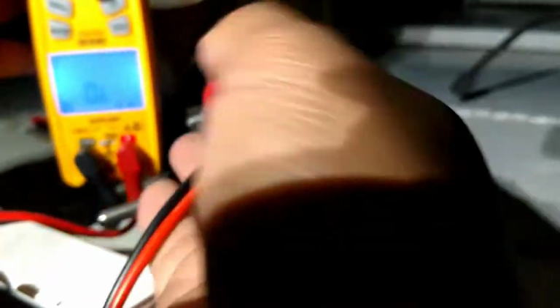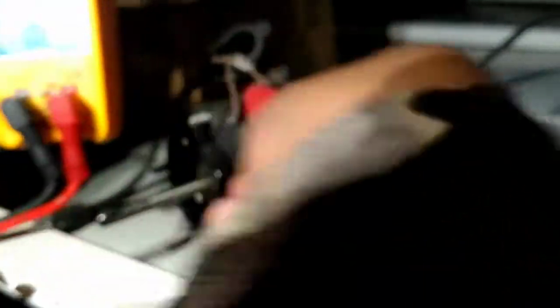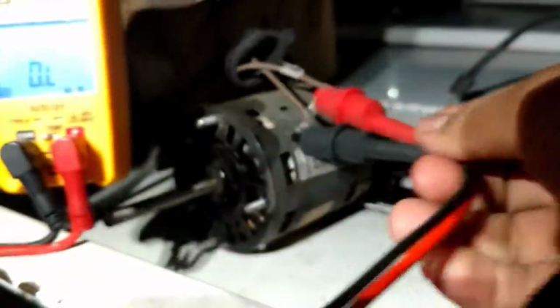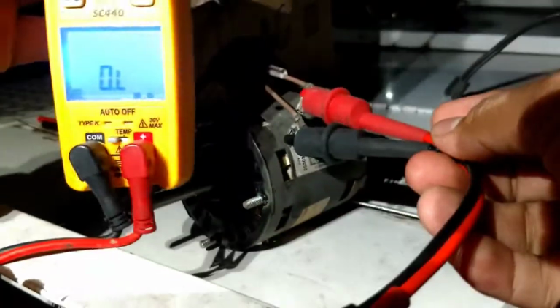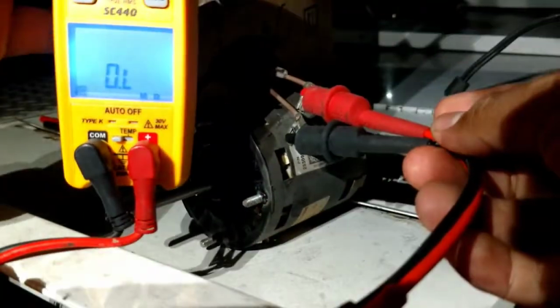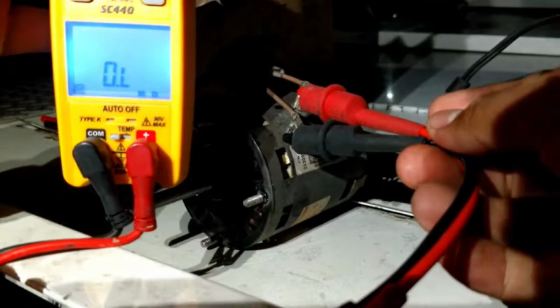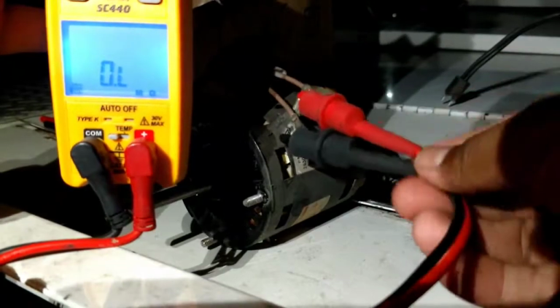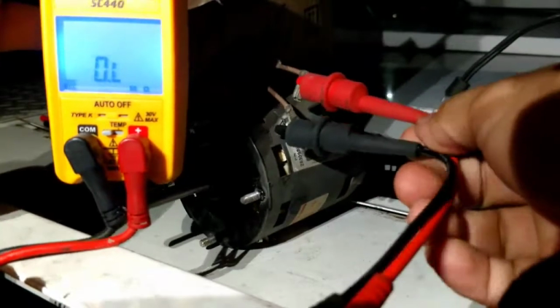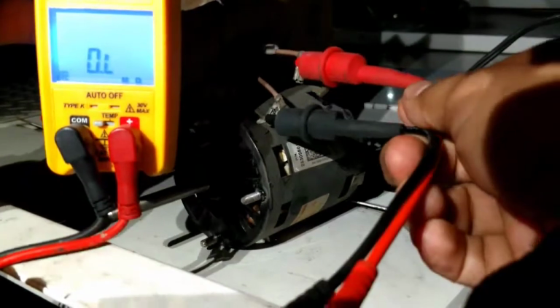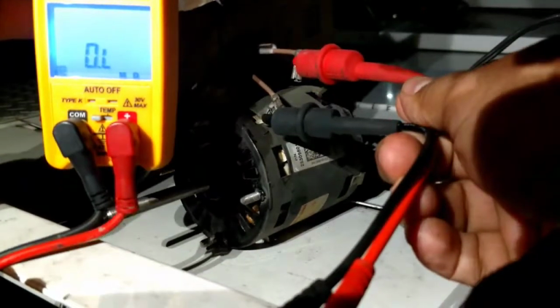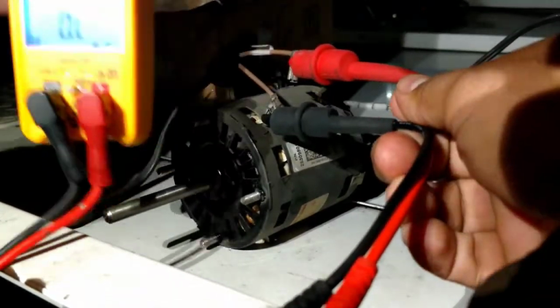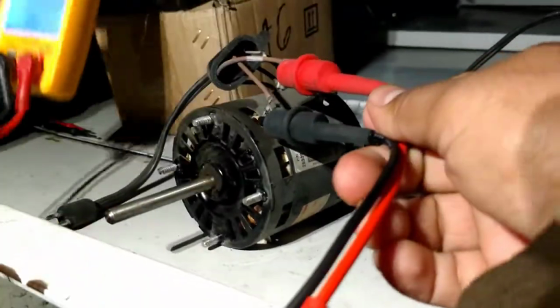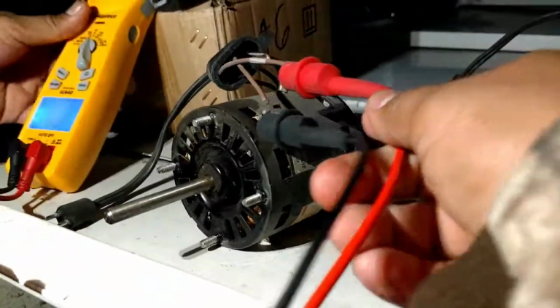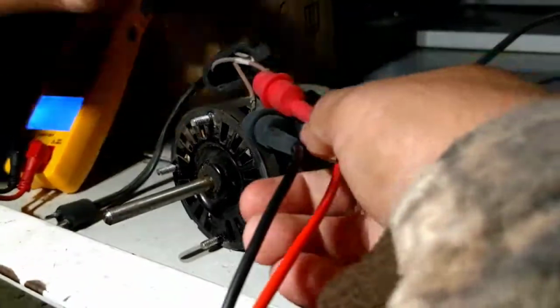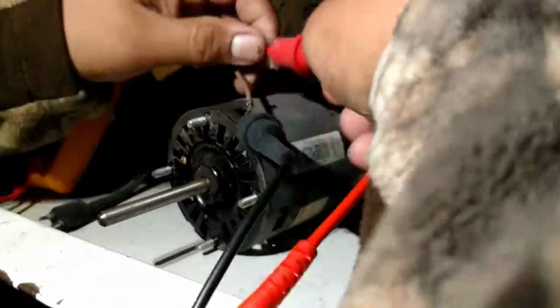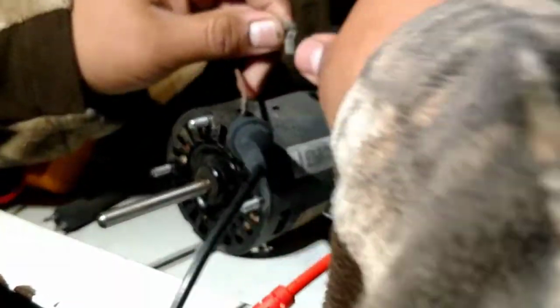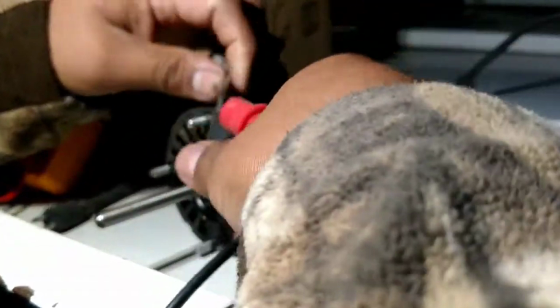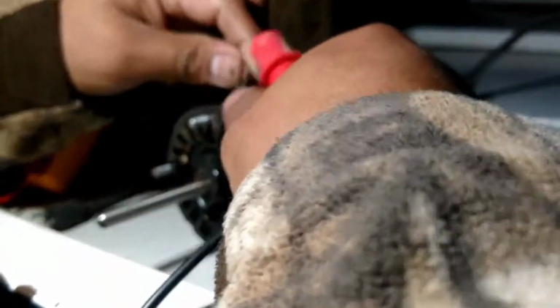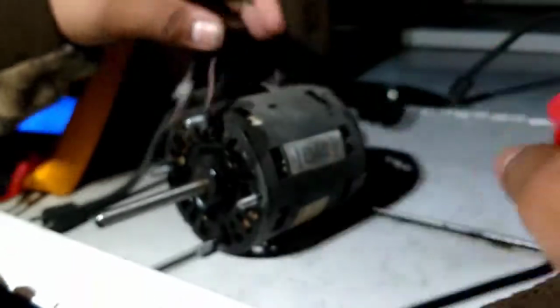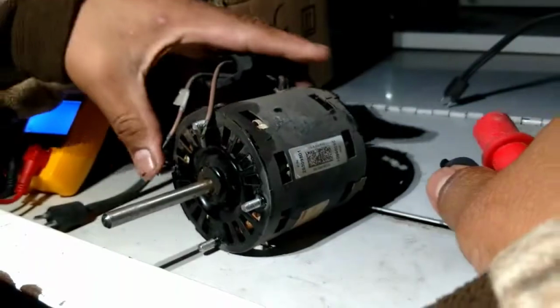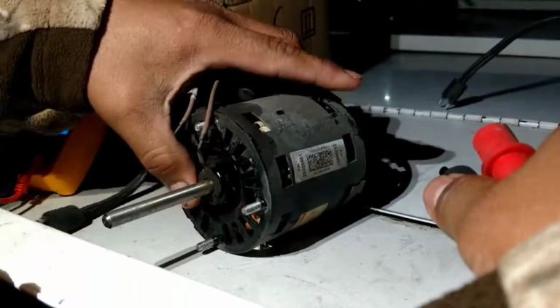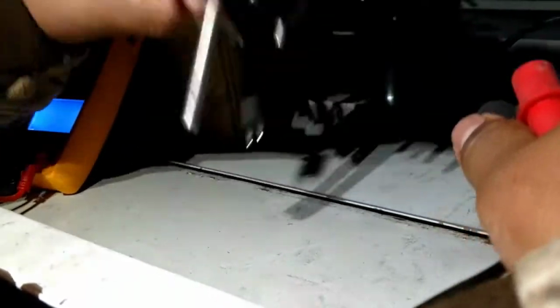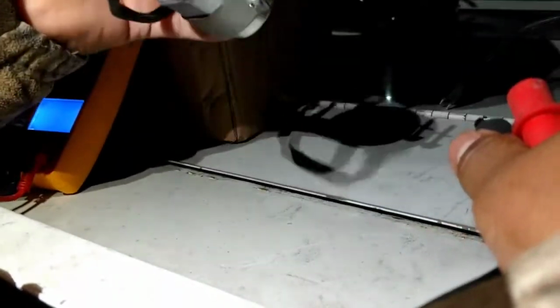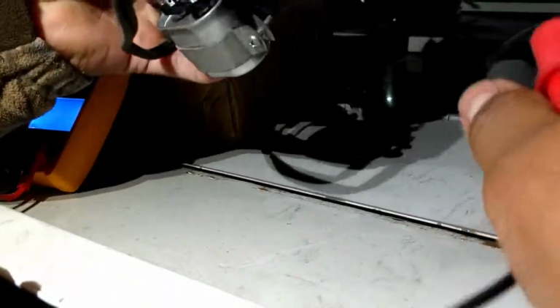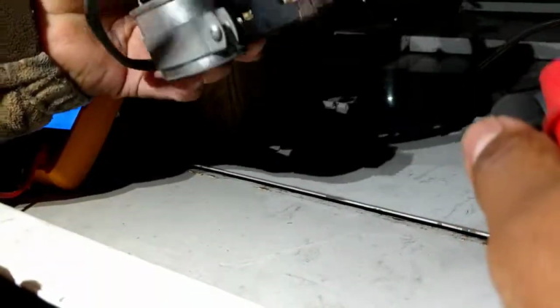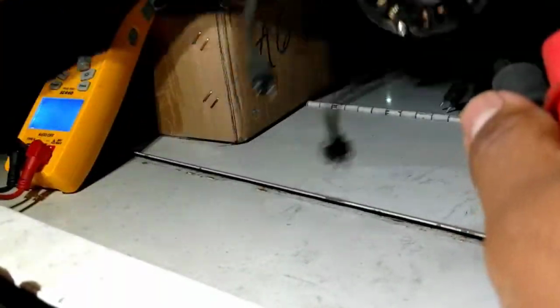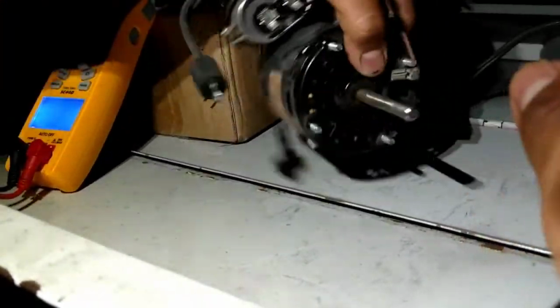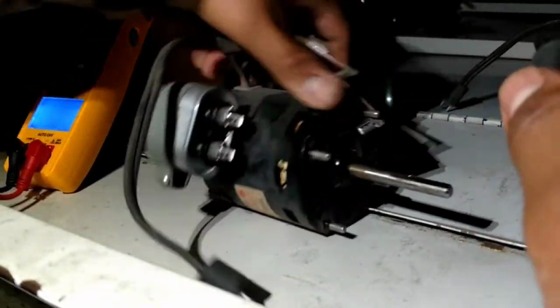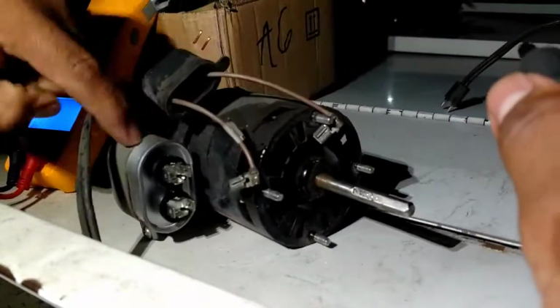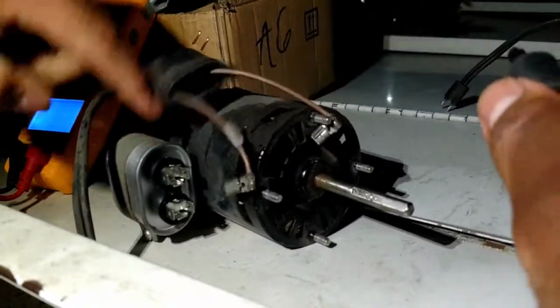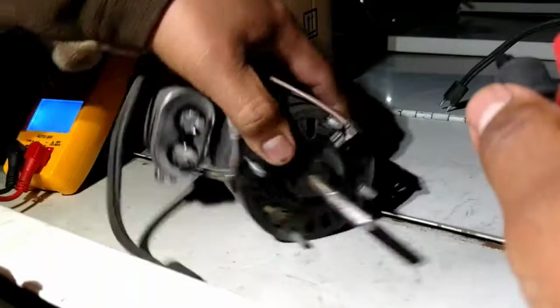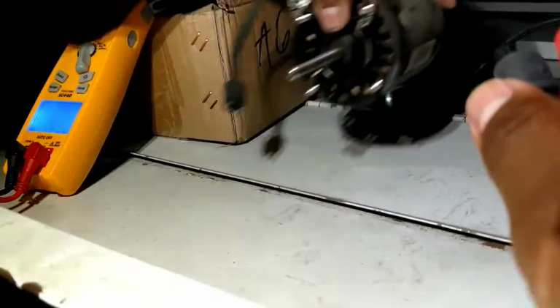Start windings are bad — they're open. That's why this motor wouldn't start. Once you push-start it, it would keep running, it just wouldn't start on its own. It has a new capacitor.